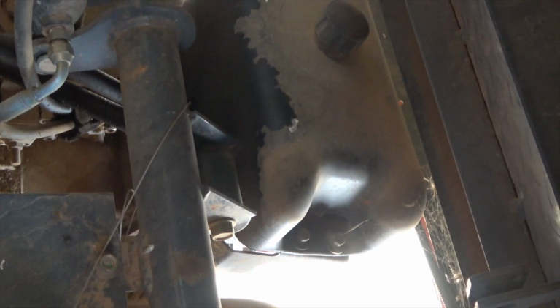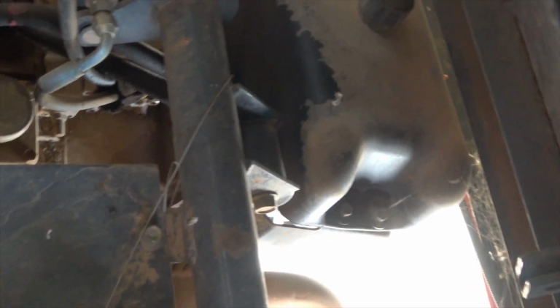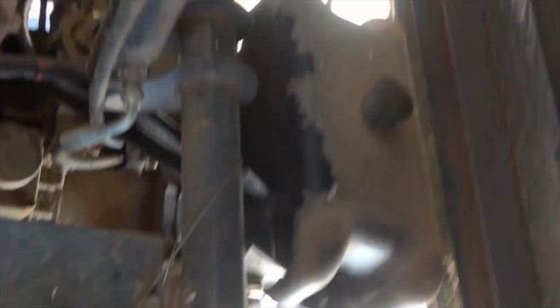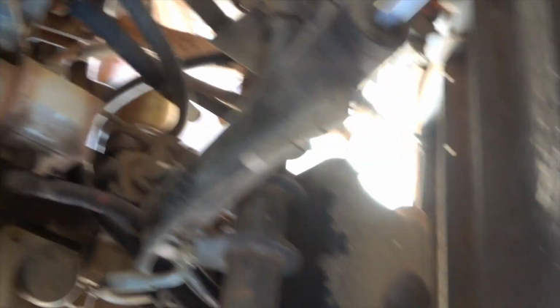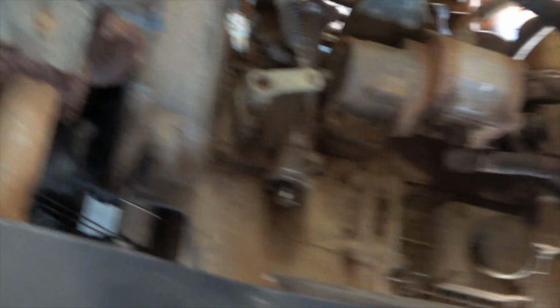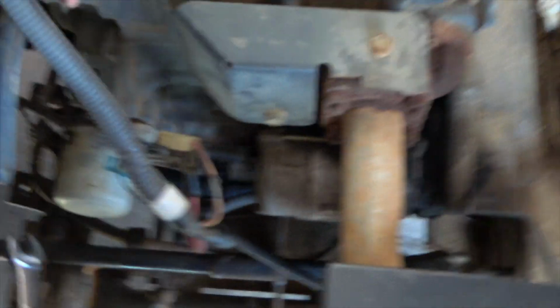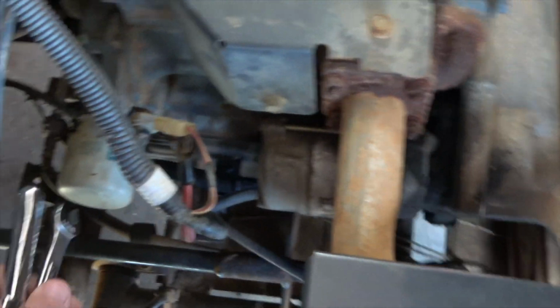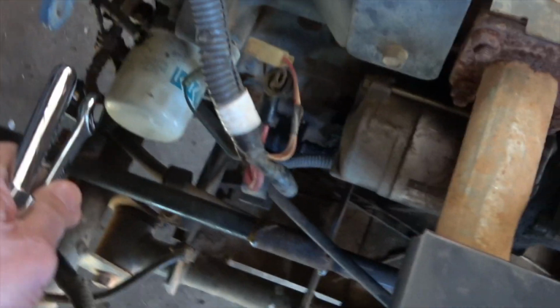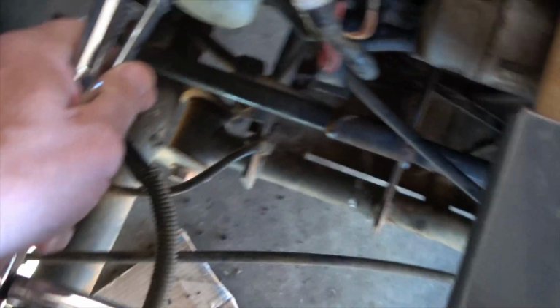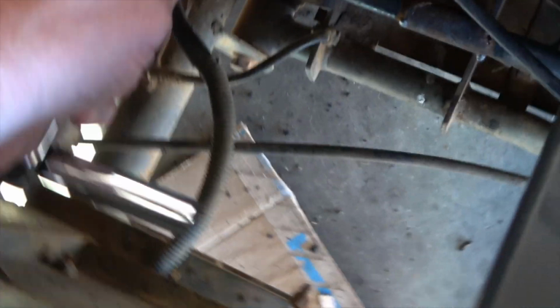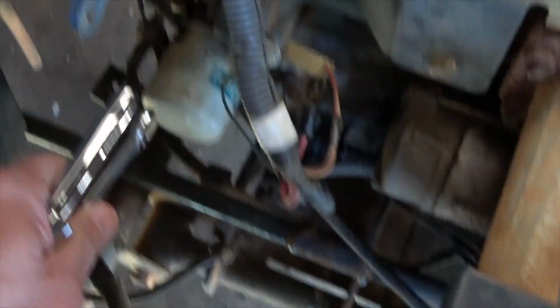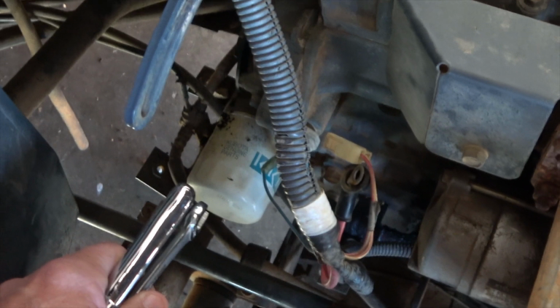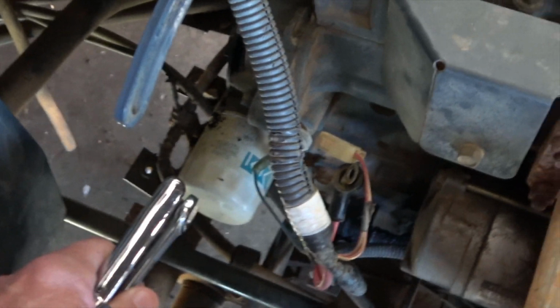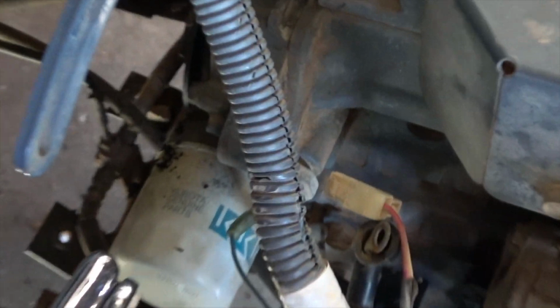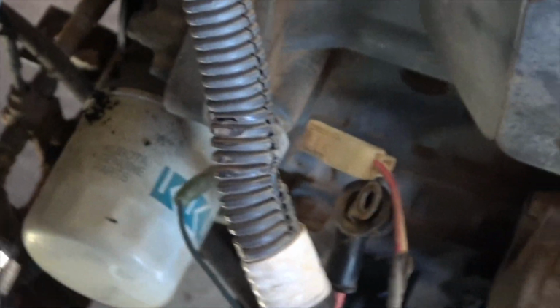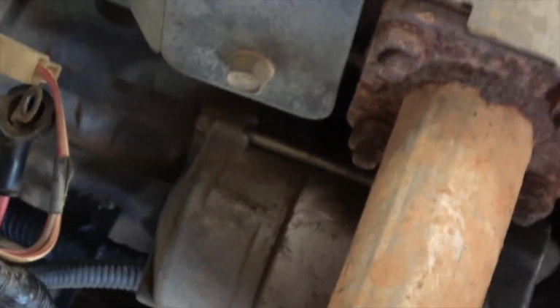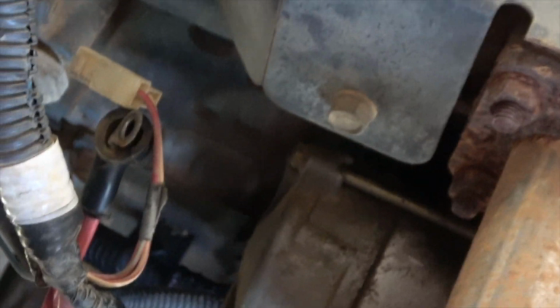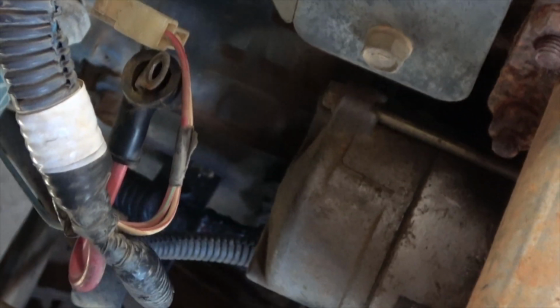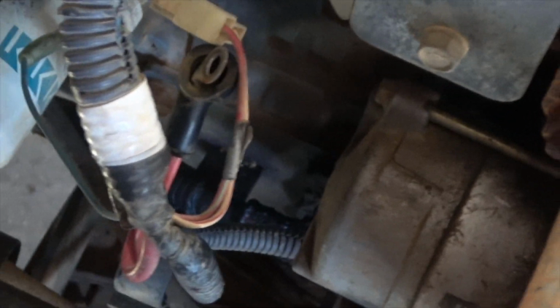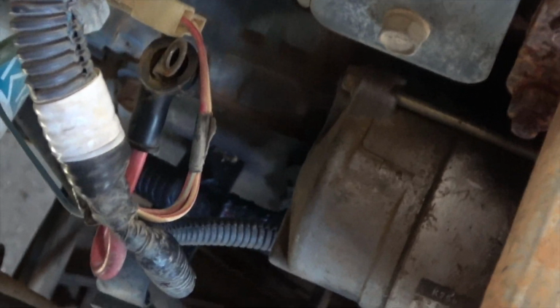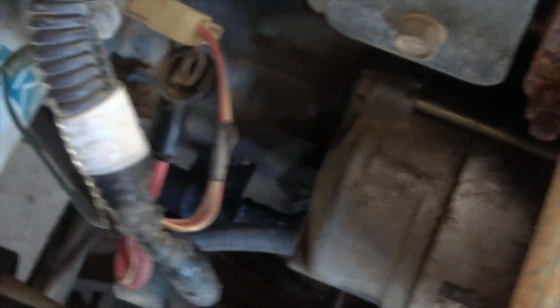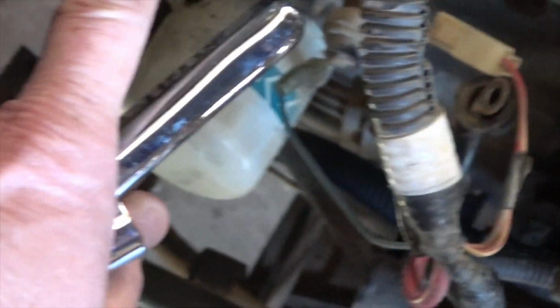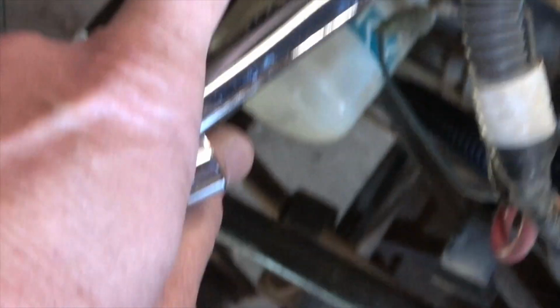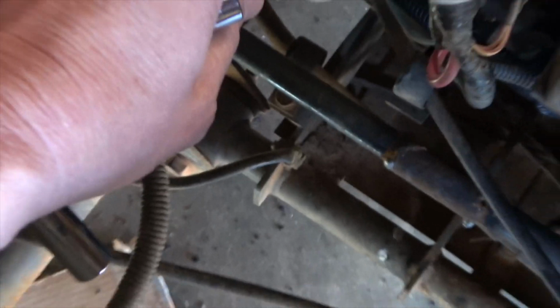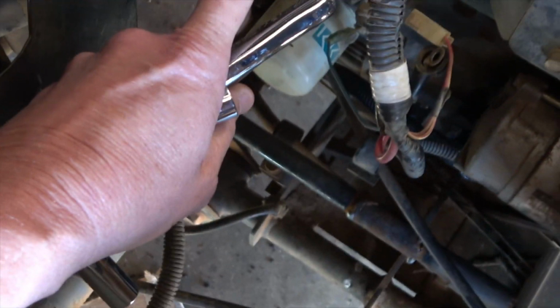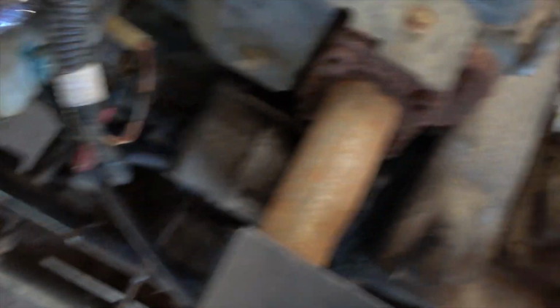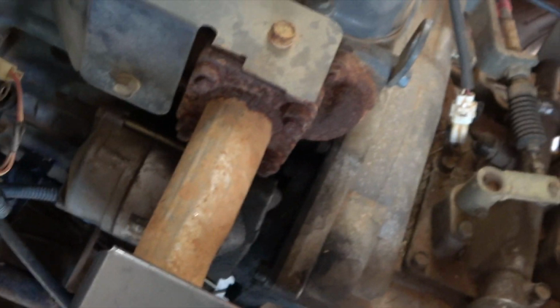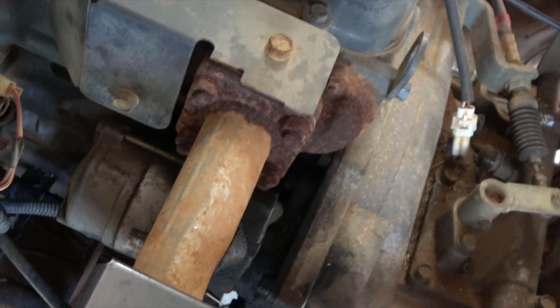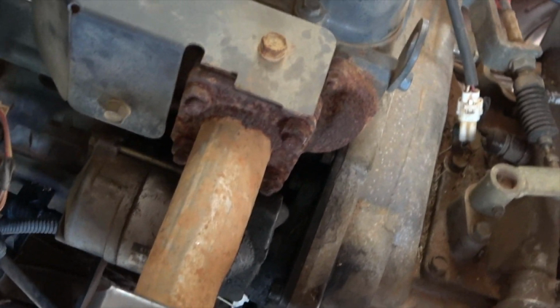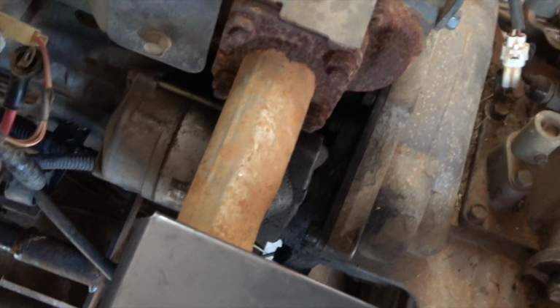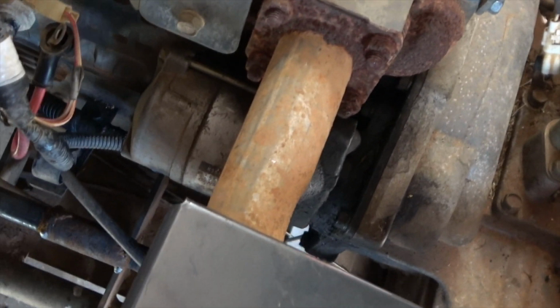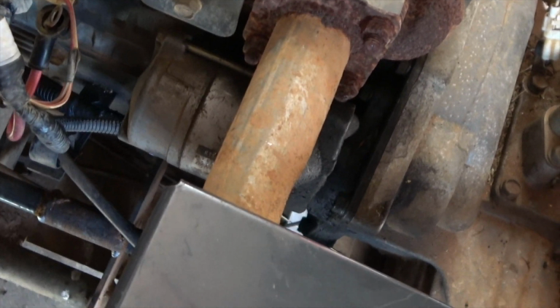The alternator is going to be placed right there, mounted to this. And here are the bottom connections.